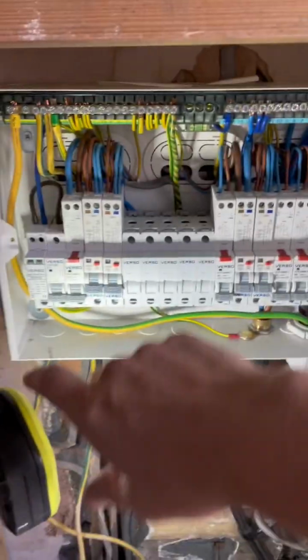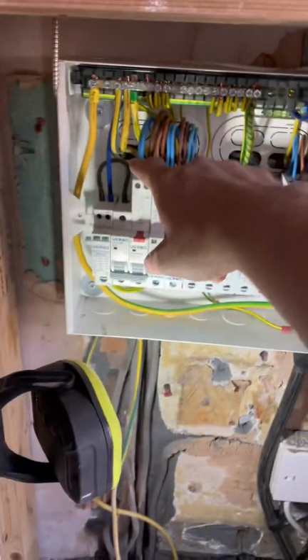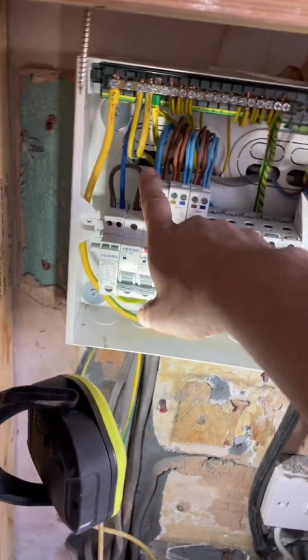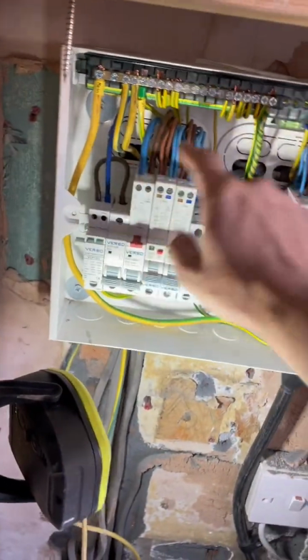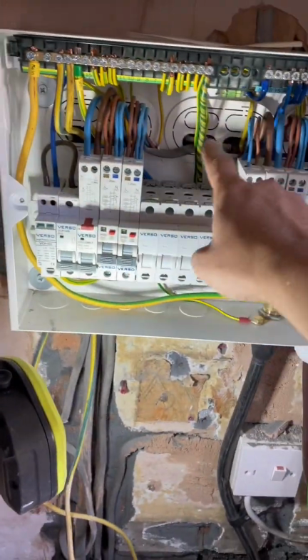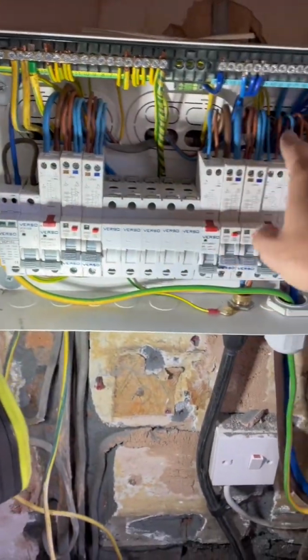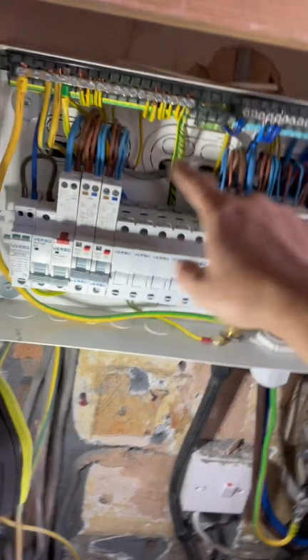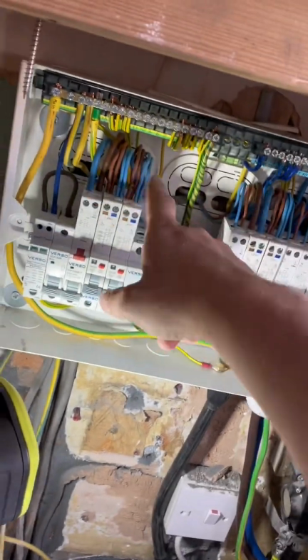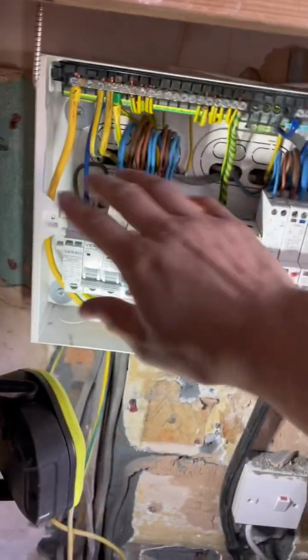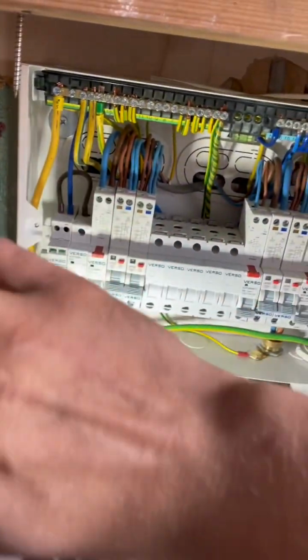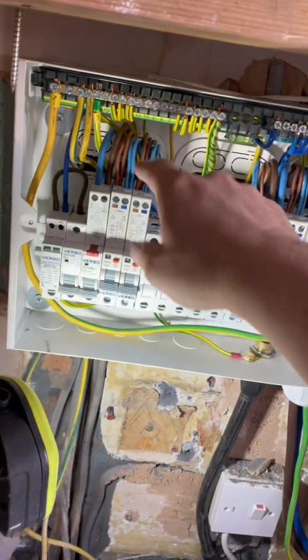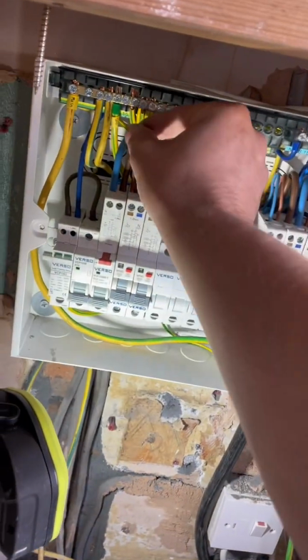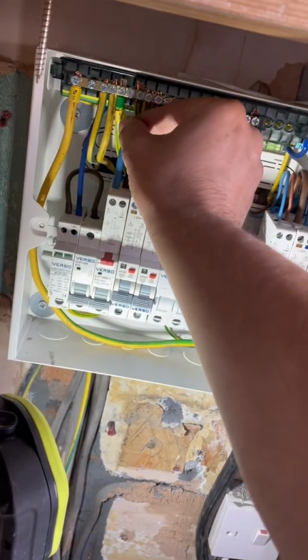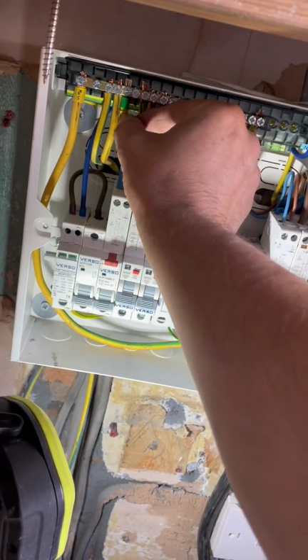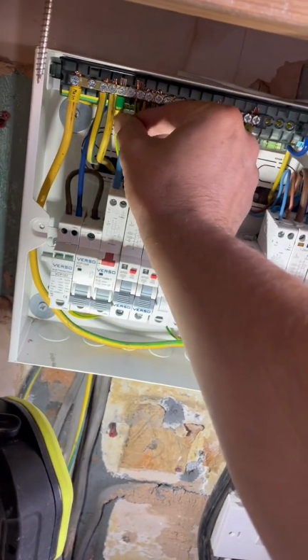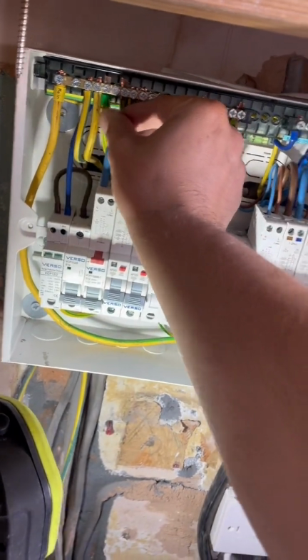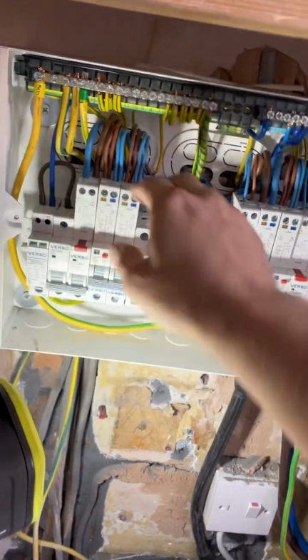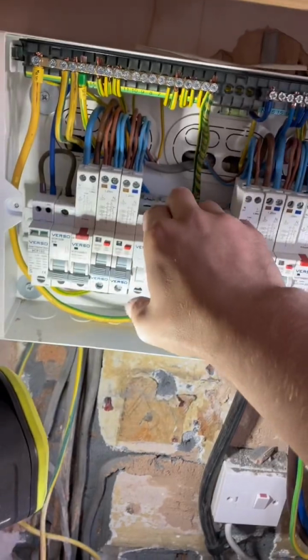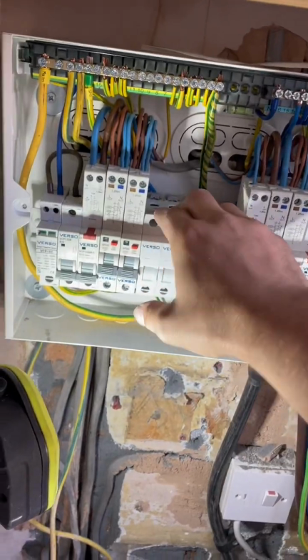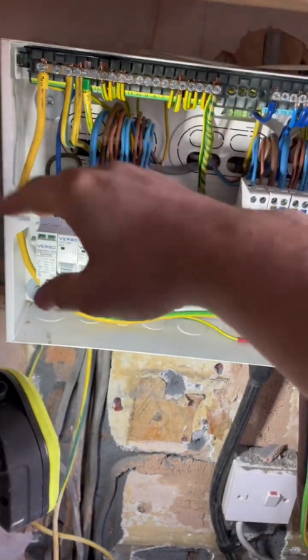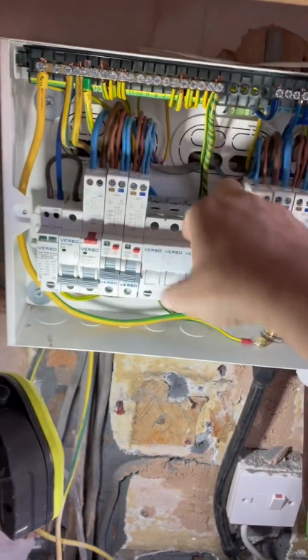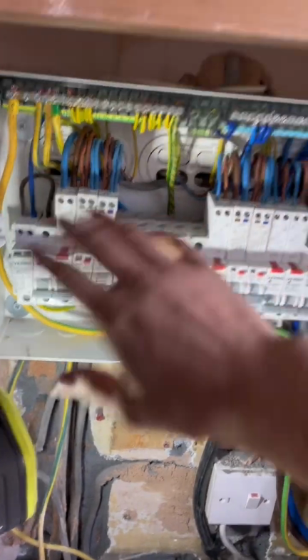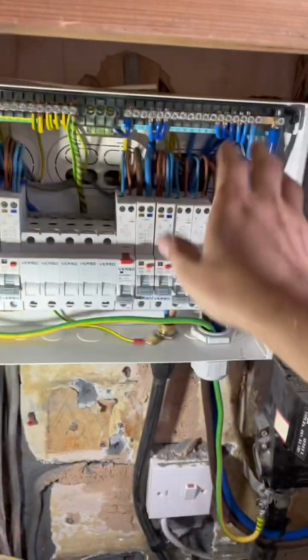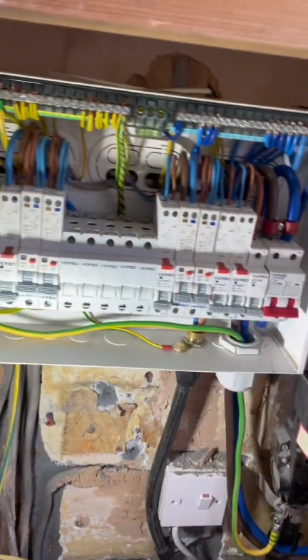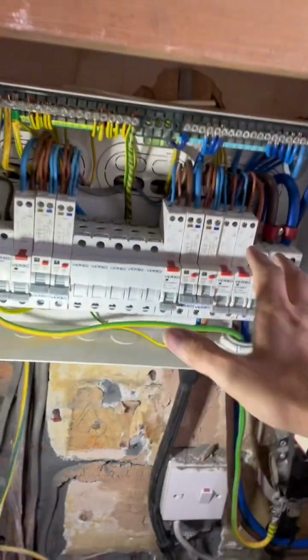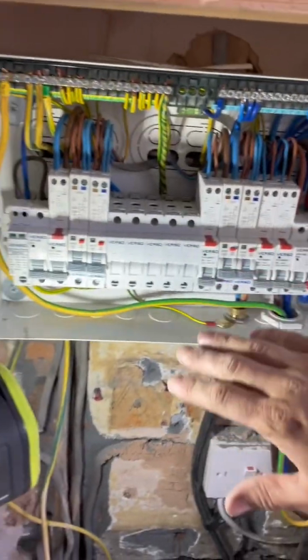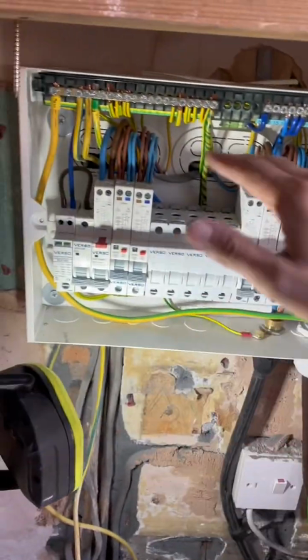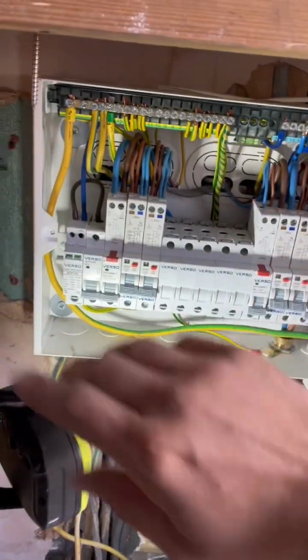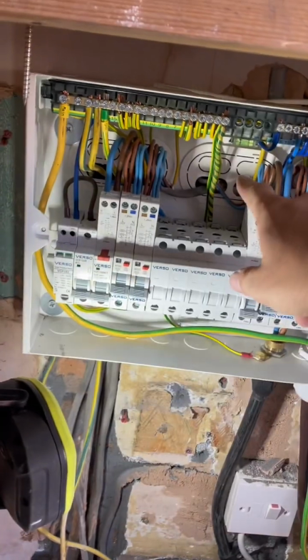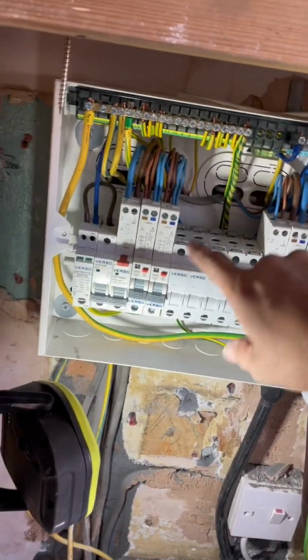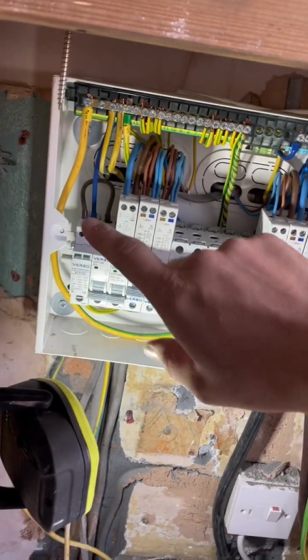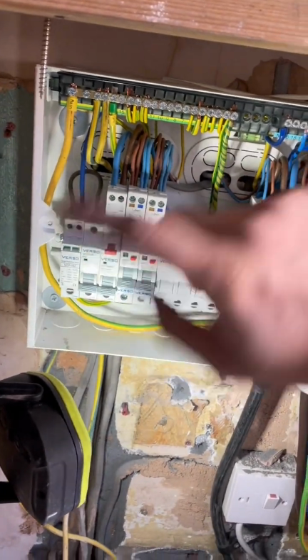I've never been a fan of filling the backs of fuseboards with intumescent sealant. I think it's a stupid idea — it looks terrible, it's awful for the next electrician, it's horrible and messy, completely unnecessary. Whilst I love to go above and beyond, I think that's just ridiculous.